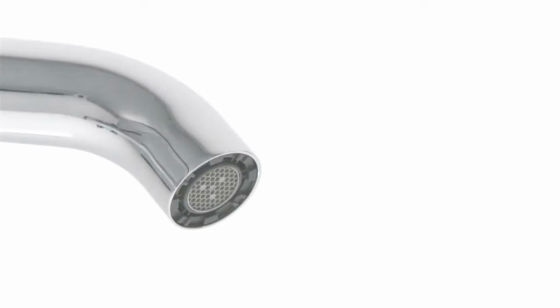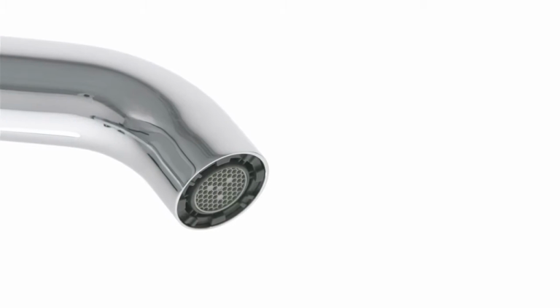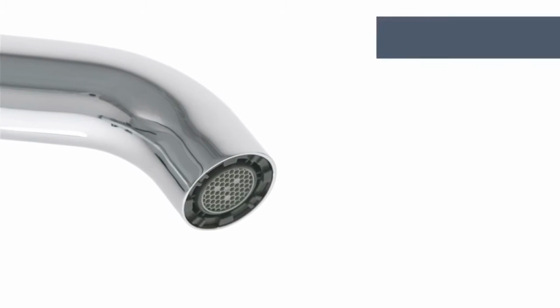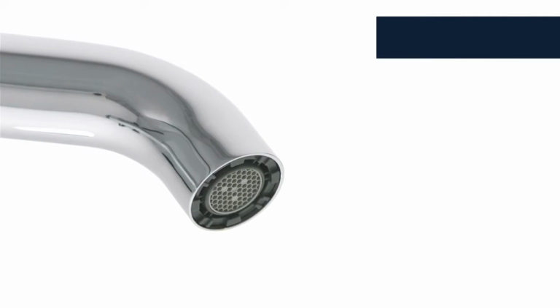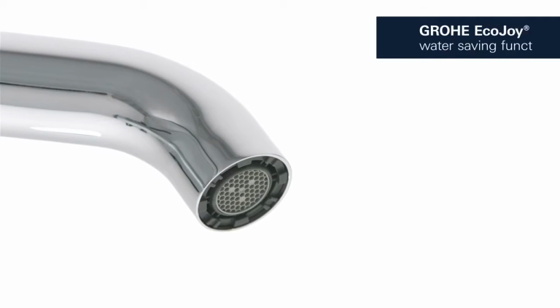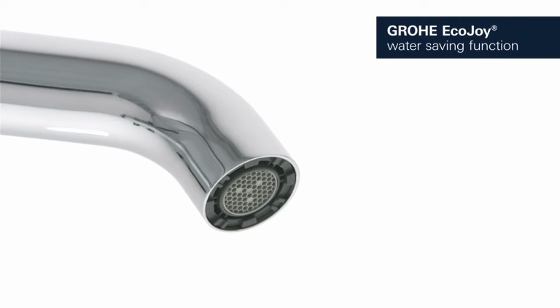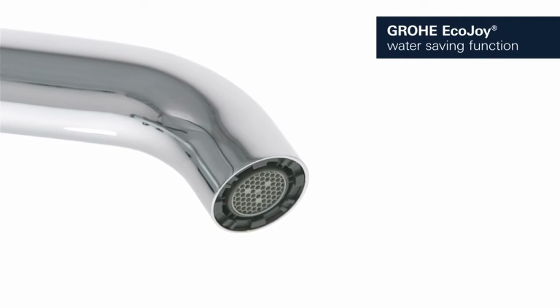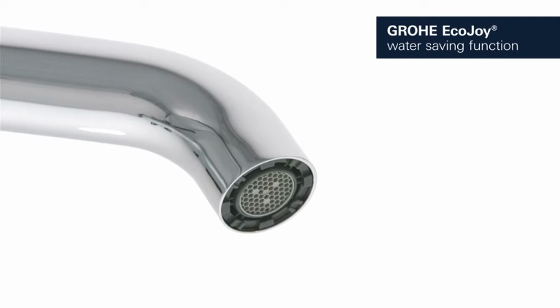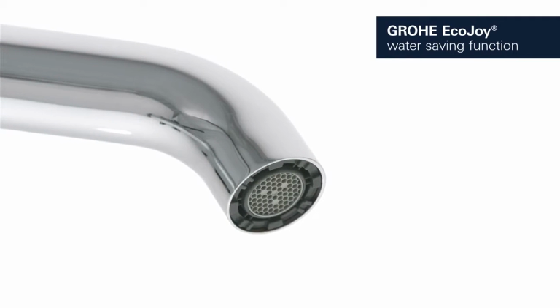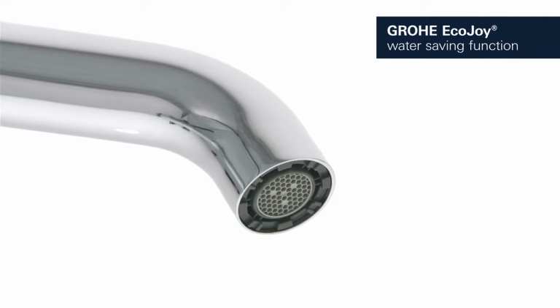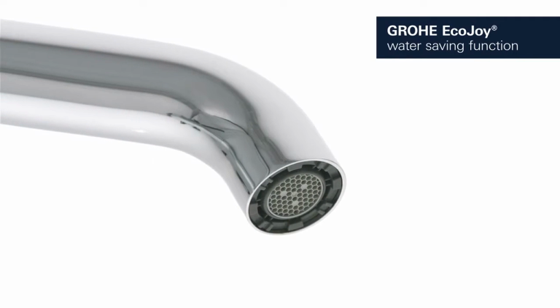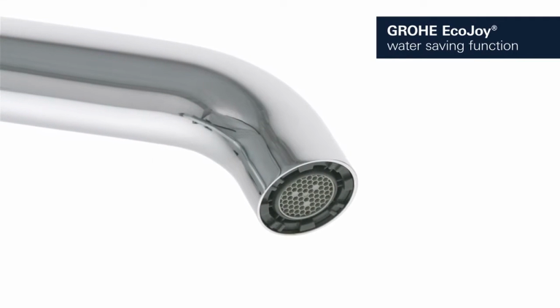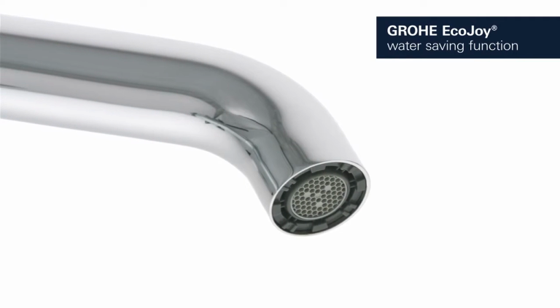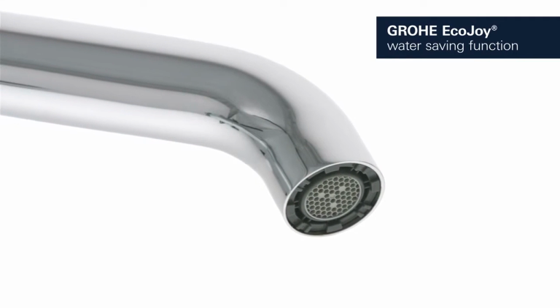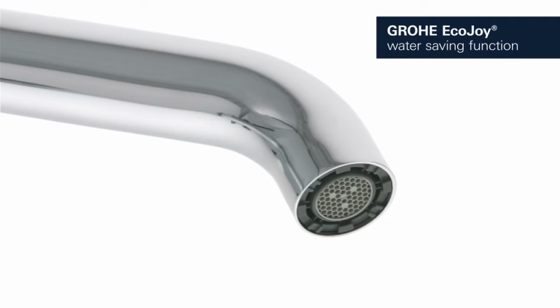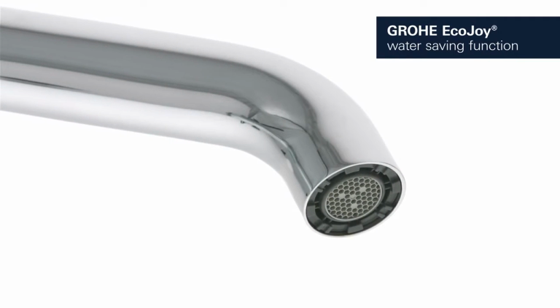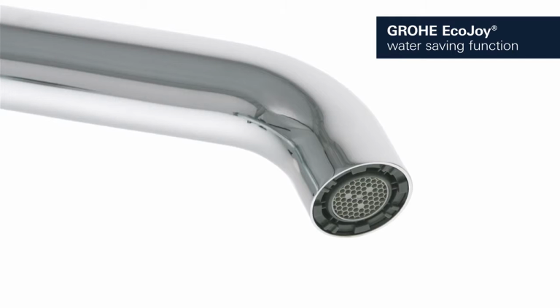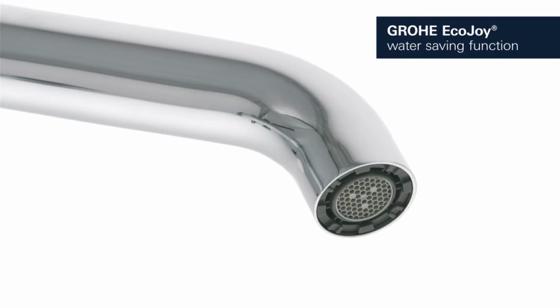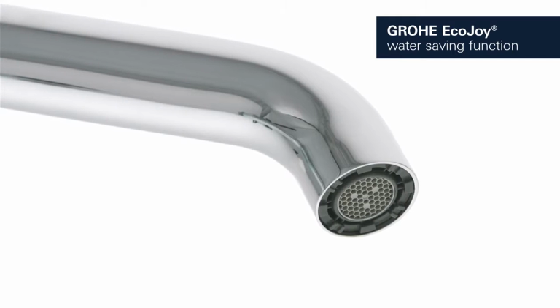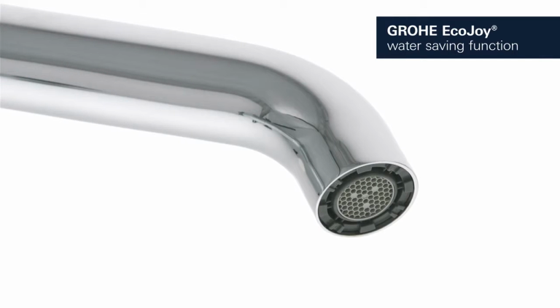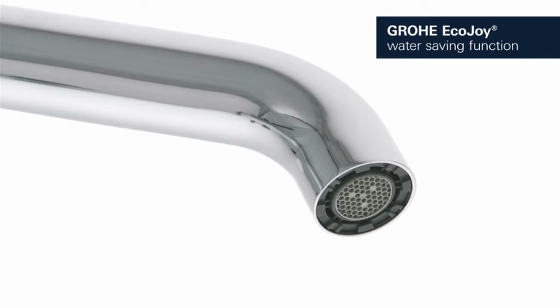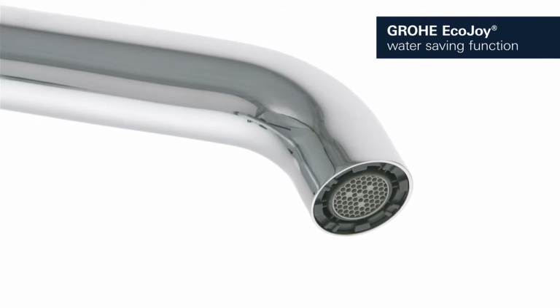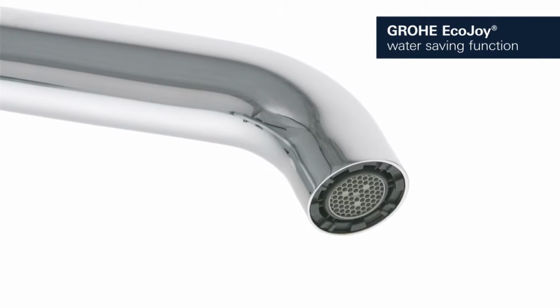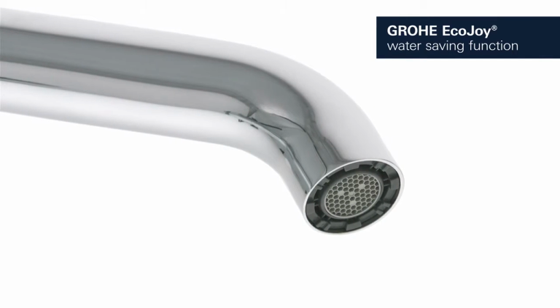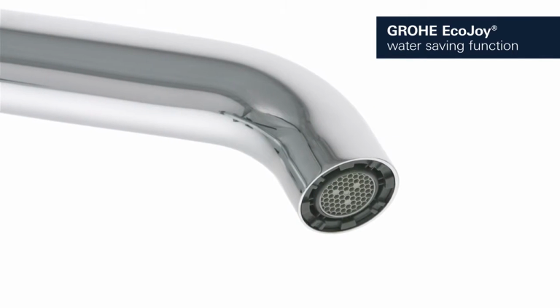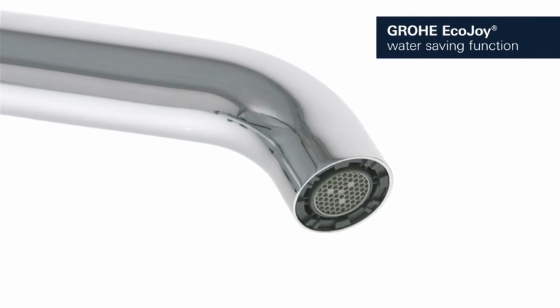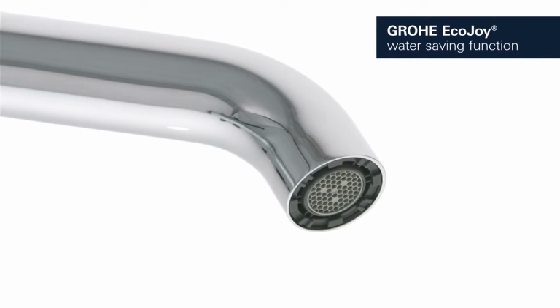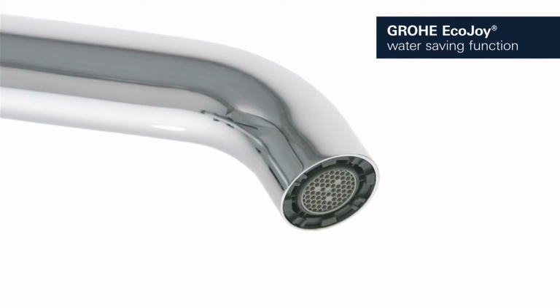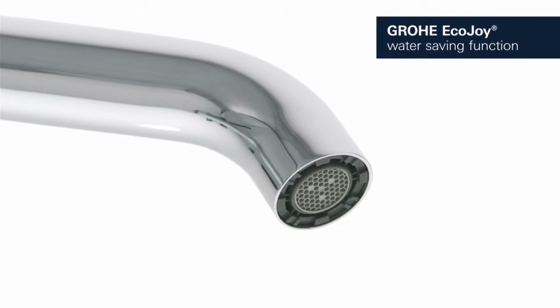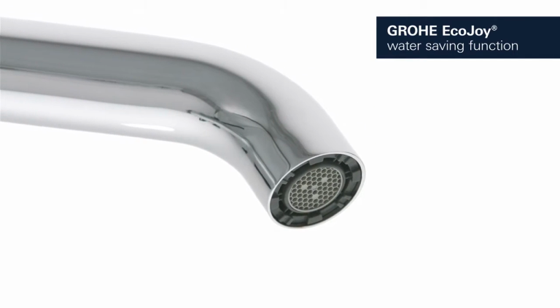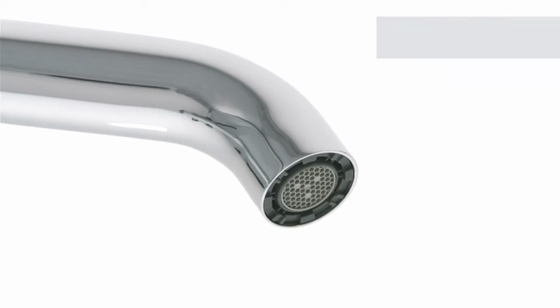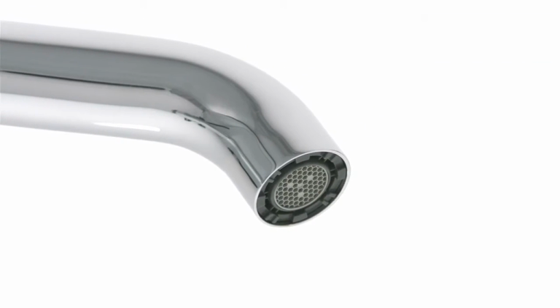The Grower EcoJoy Aerator reduces your water consumption, cutting your utility bill and conserving the environment without compromising on performance.